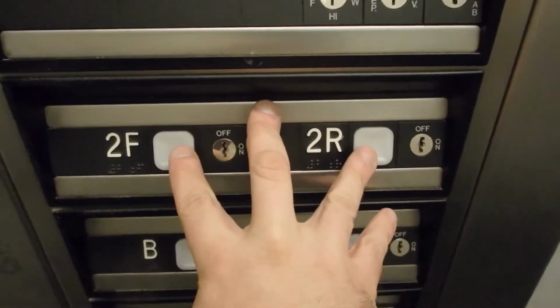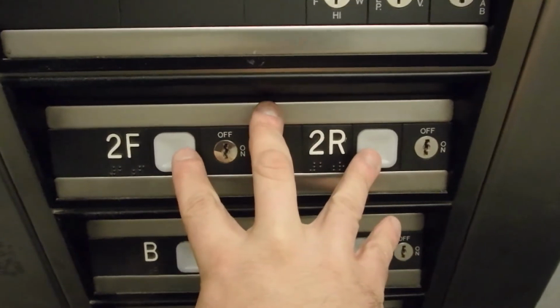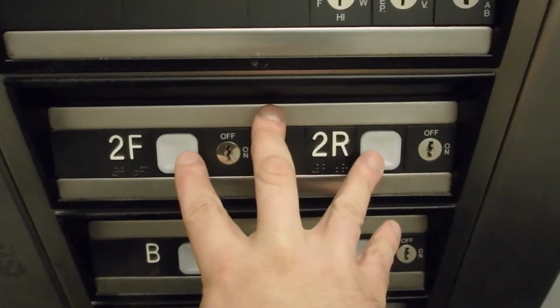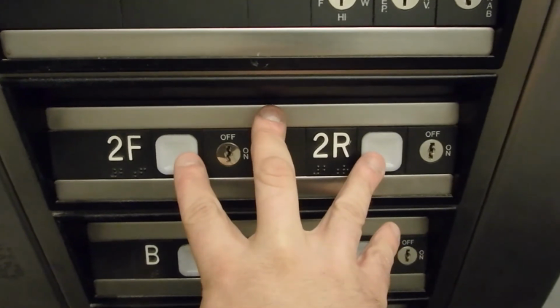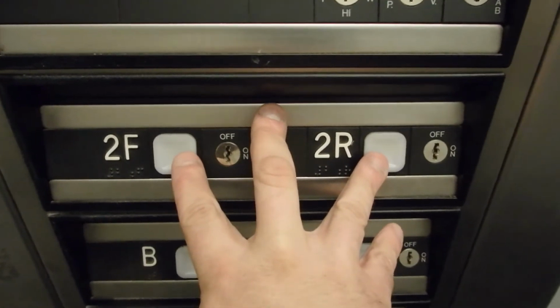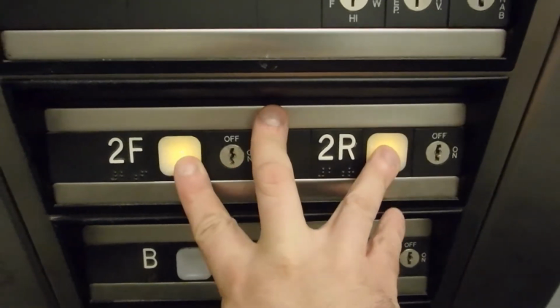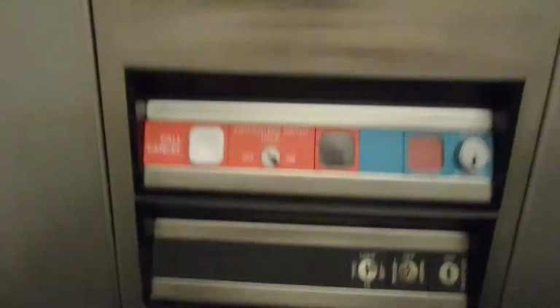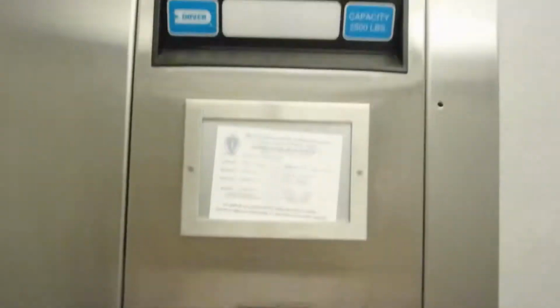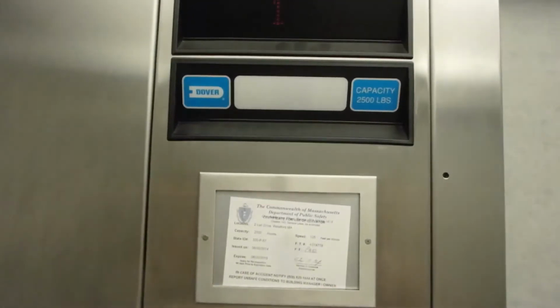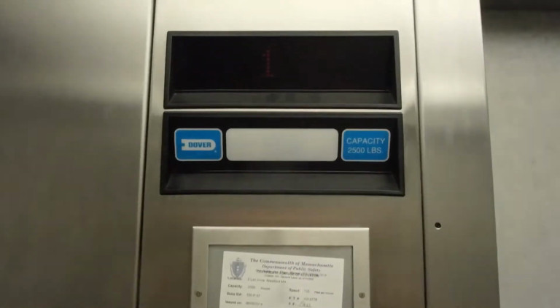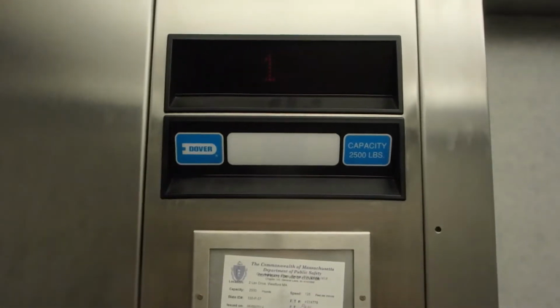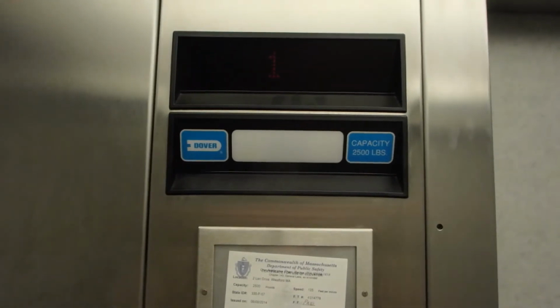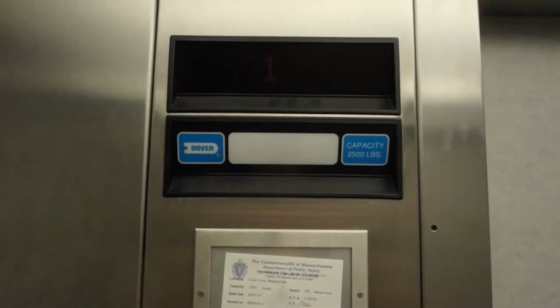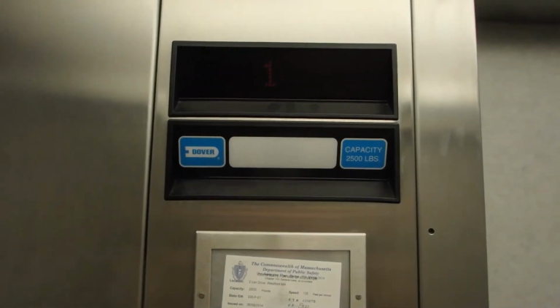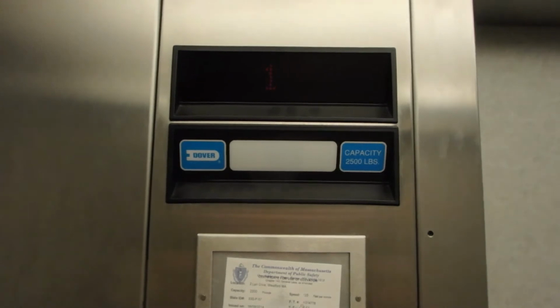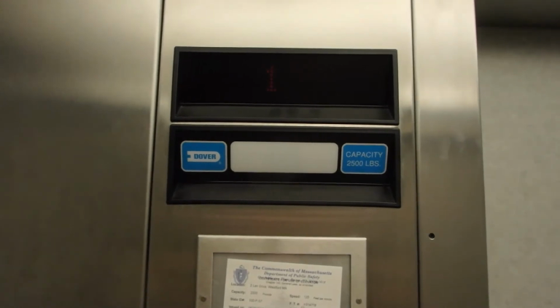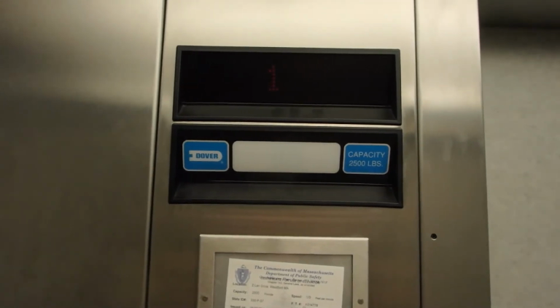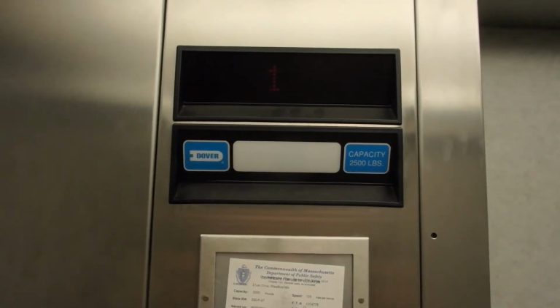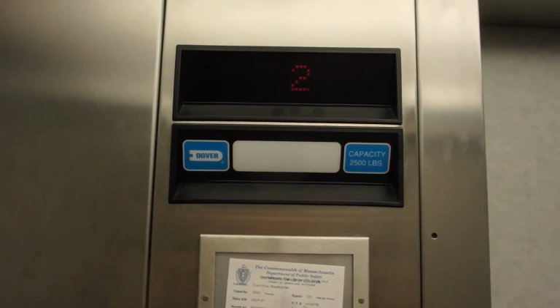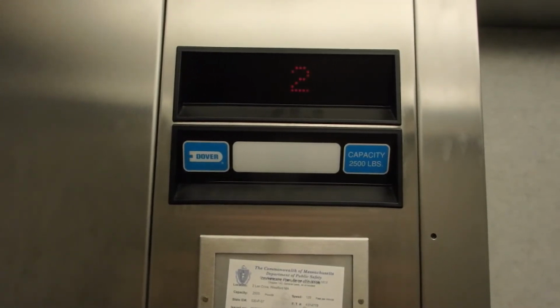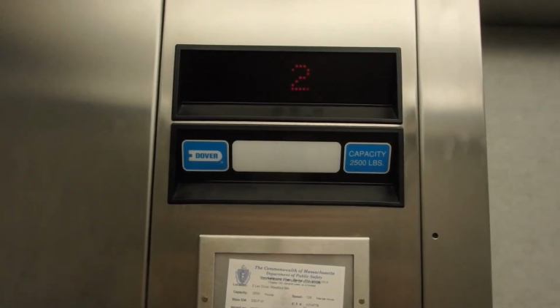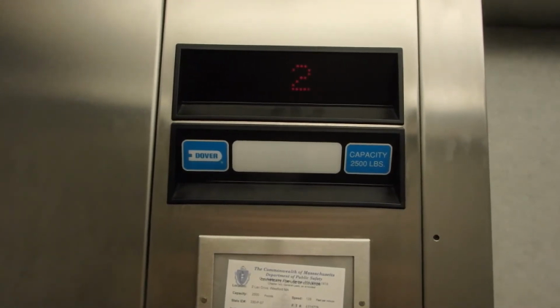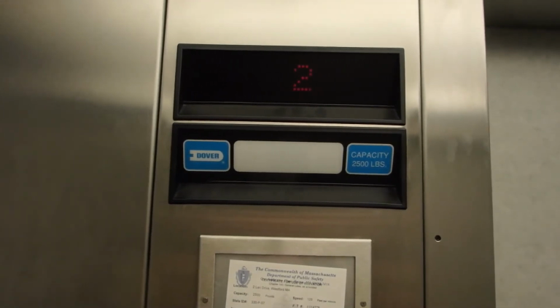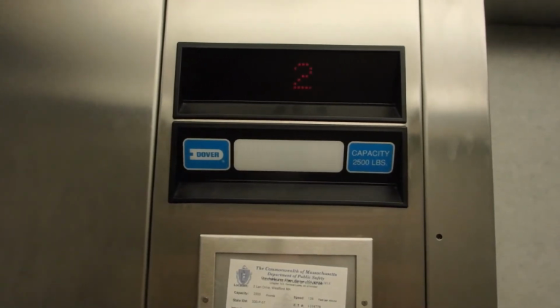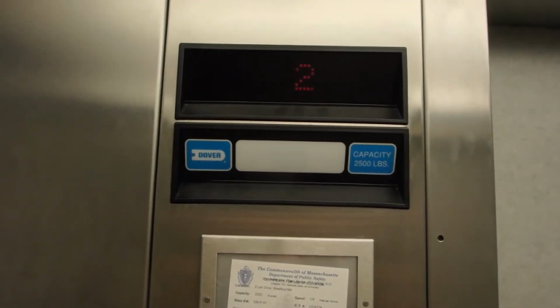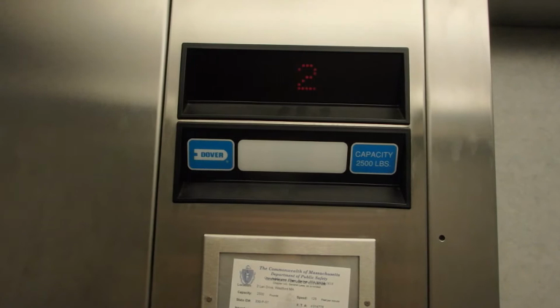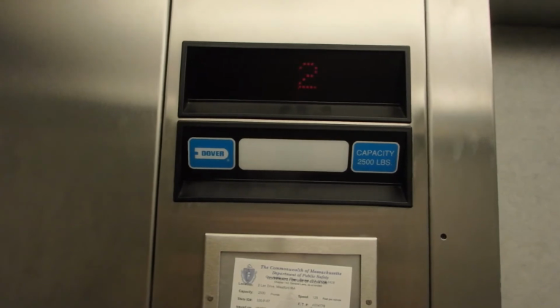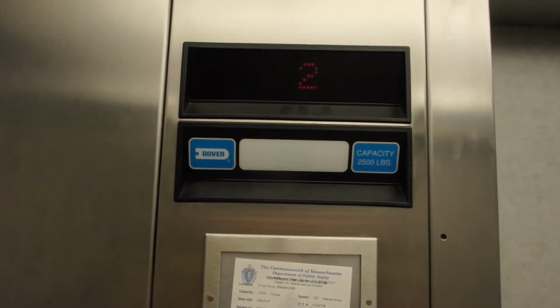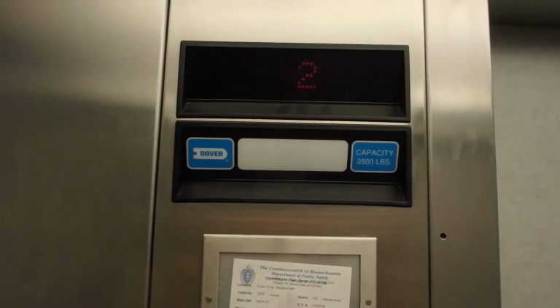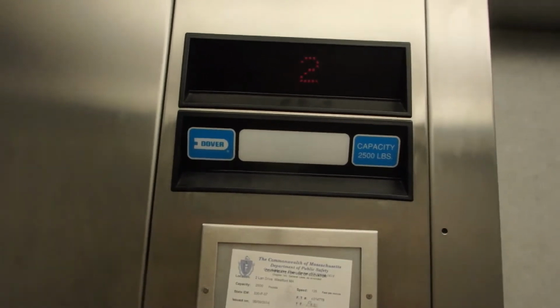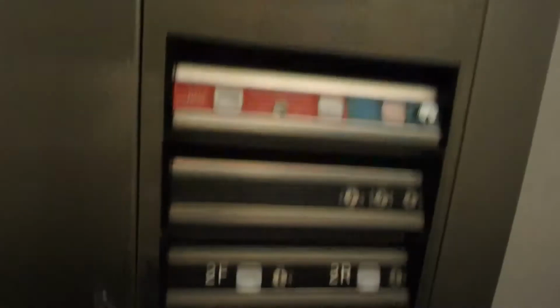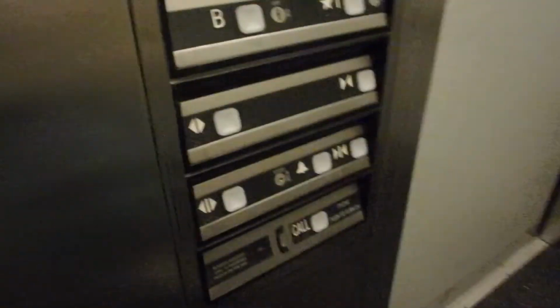2F and 2R. Instant start. Almost couldn't feel the deceleration at all.